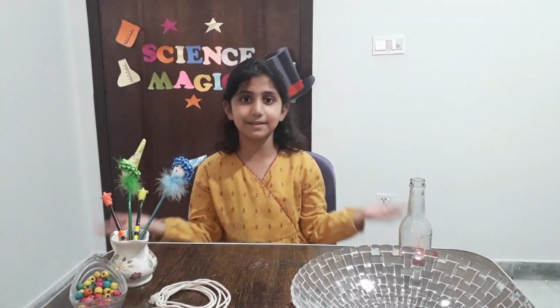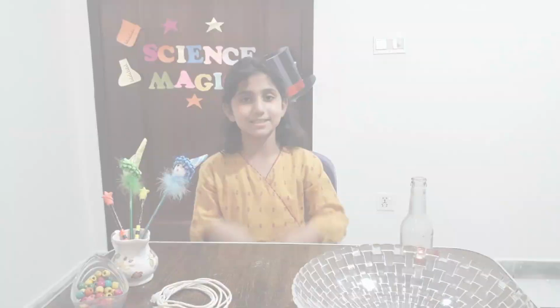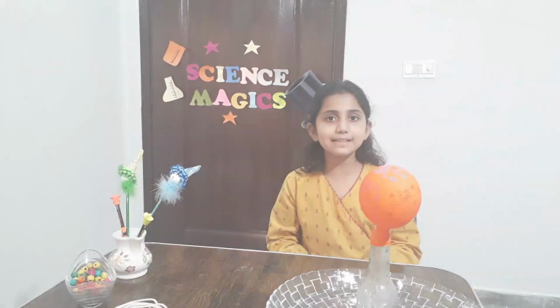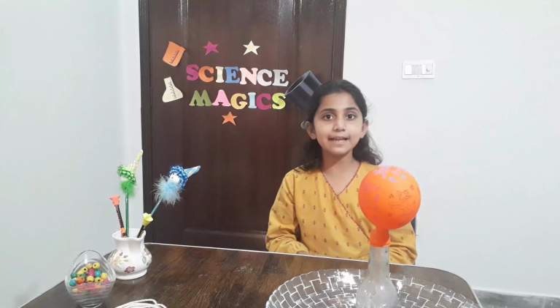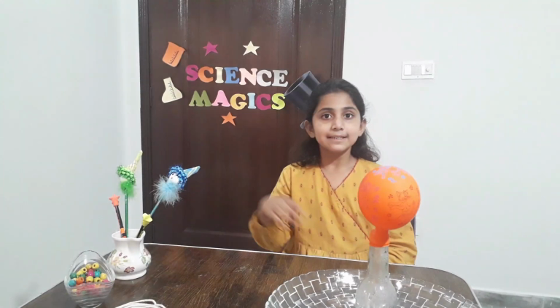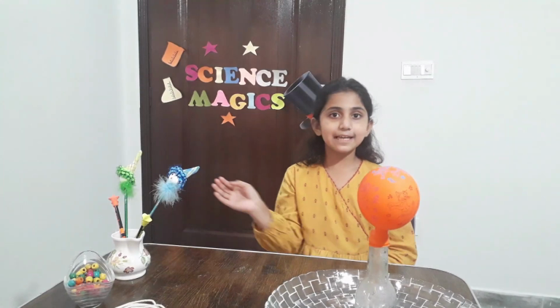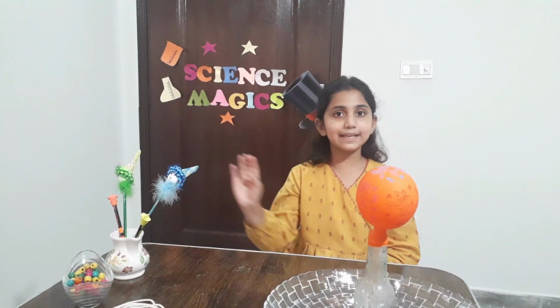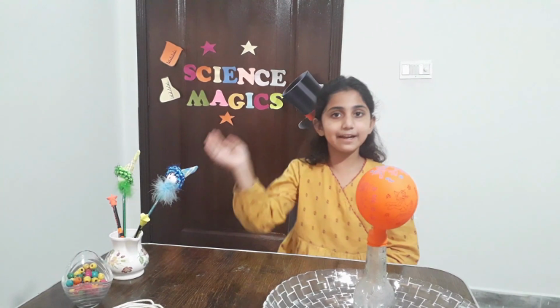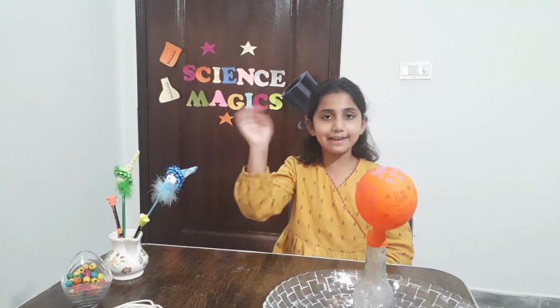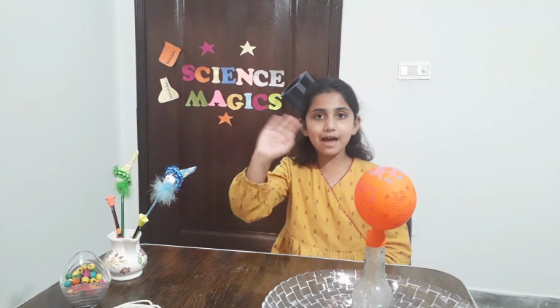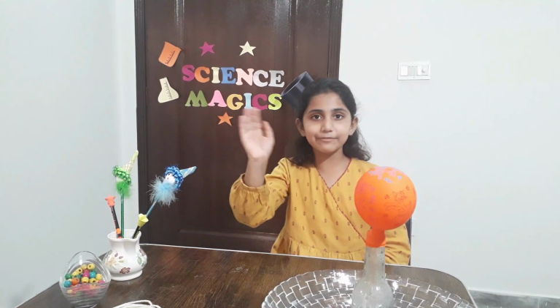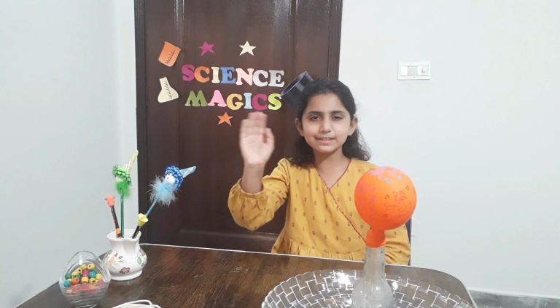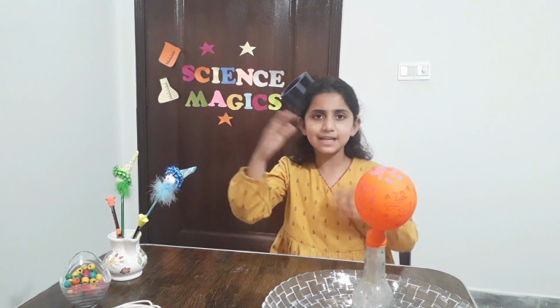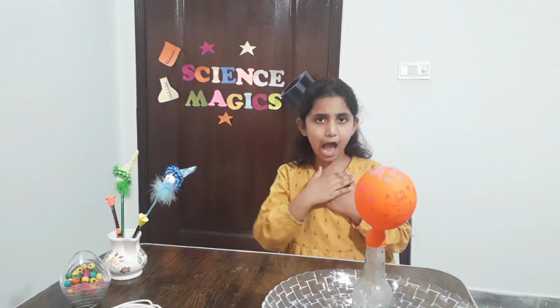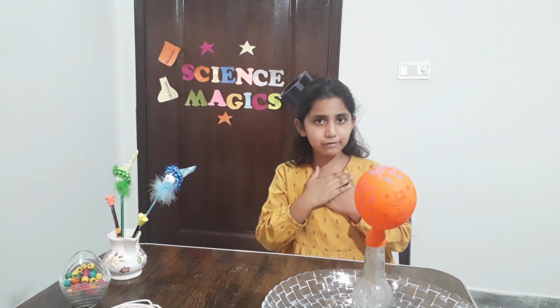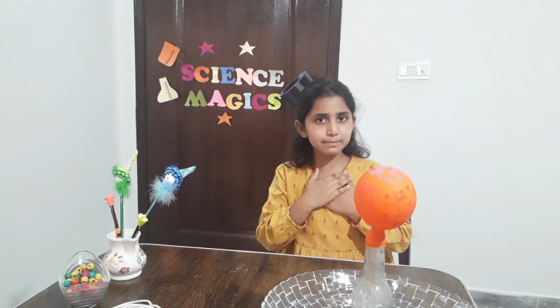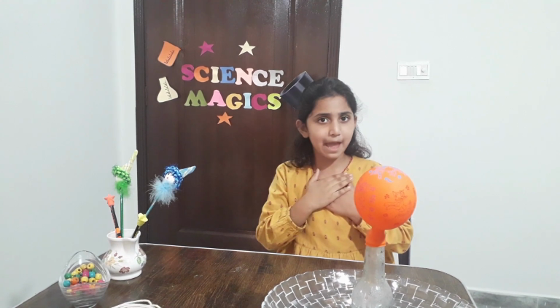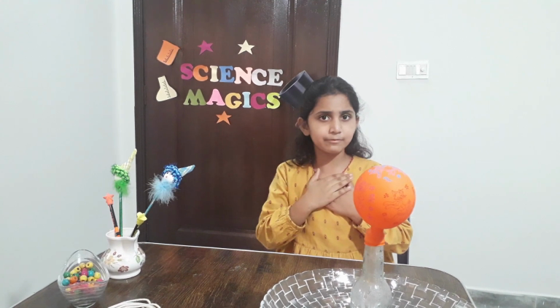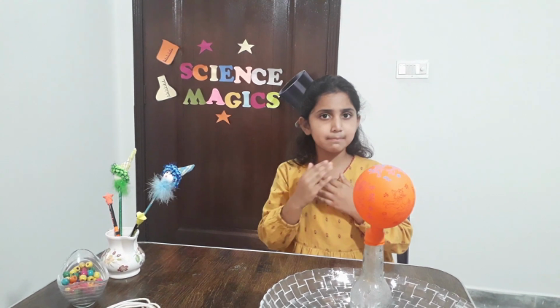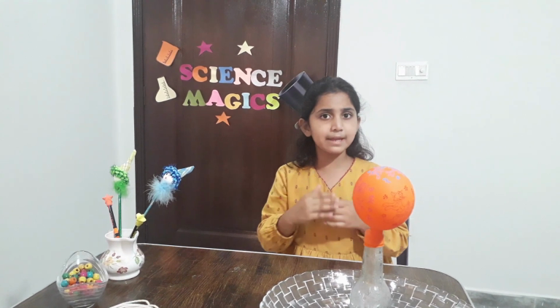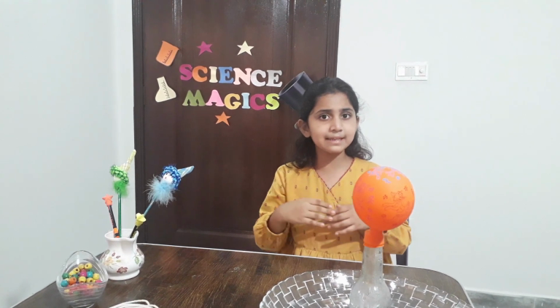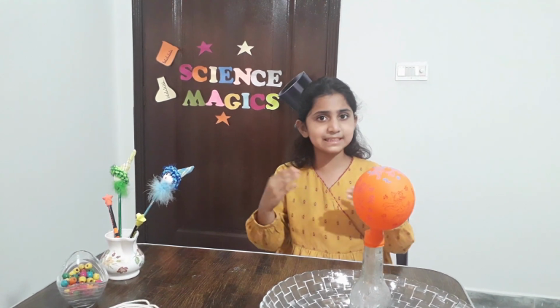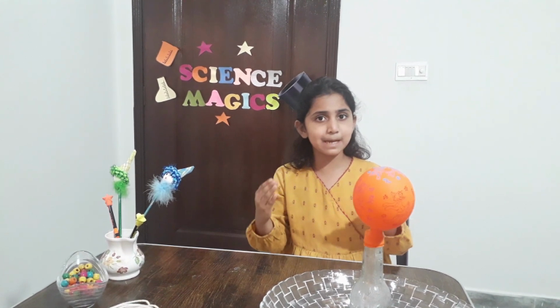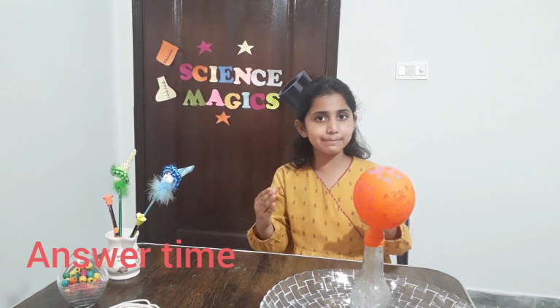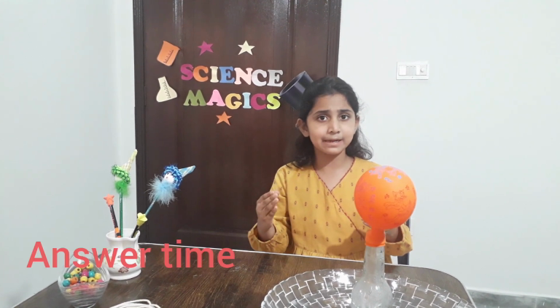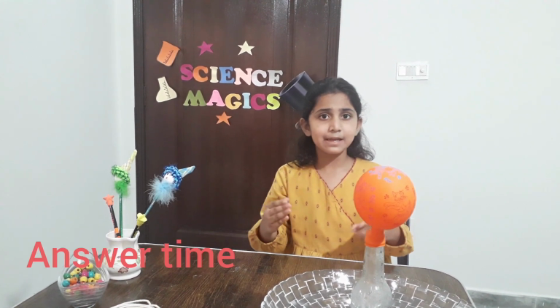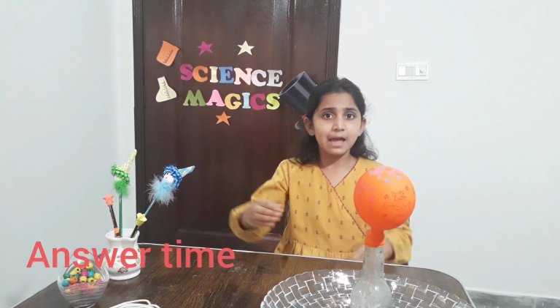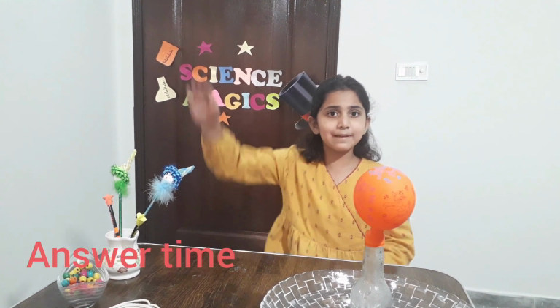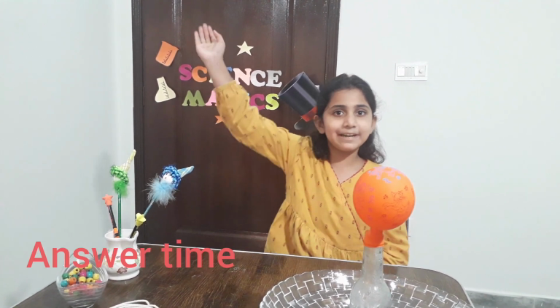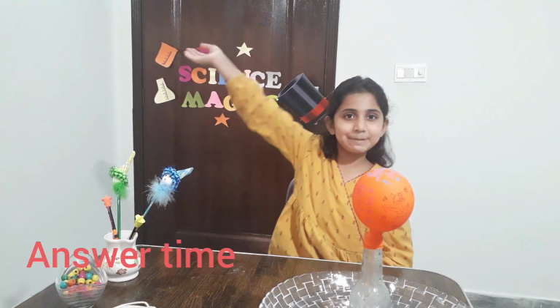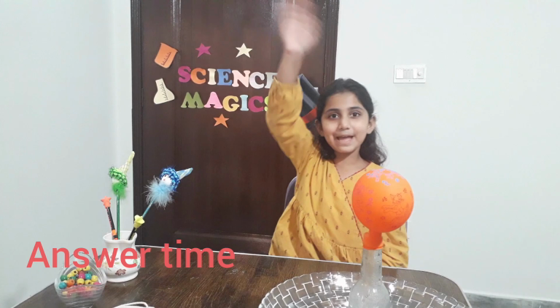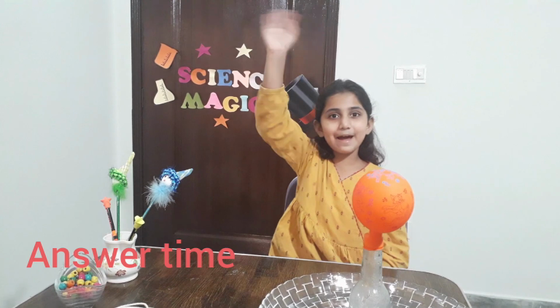Till then, take care. Allah Hafiz. I will be back with my next experiment. Happy learning. Bye bye.